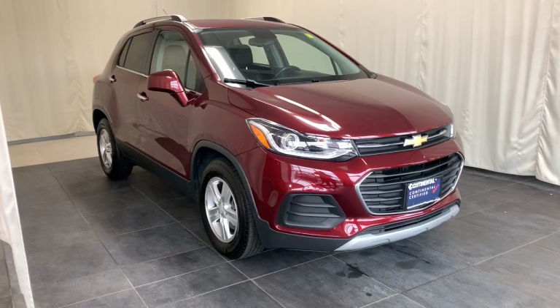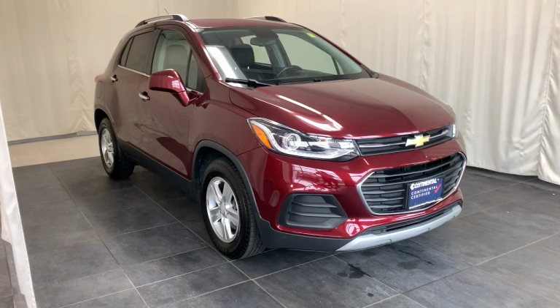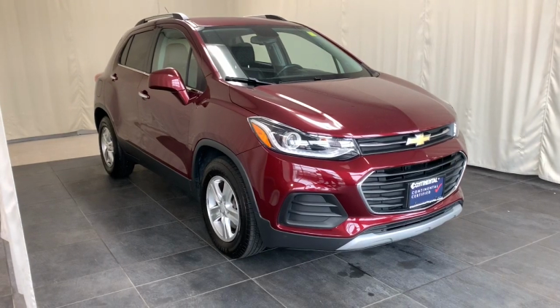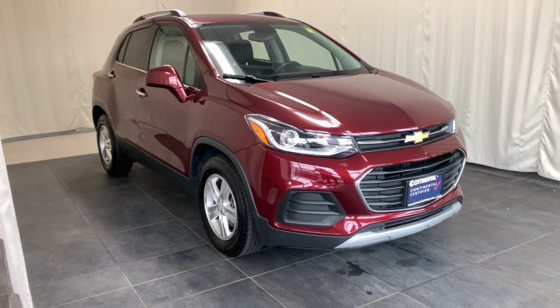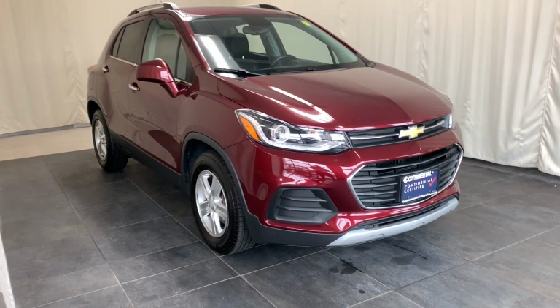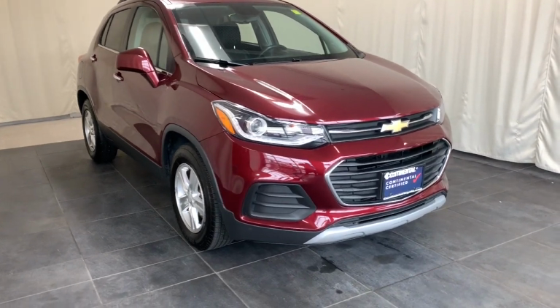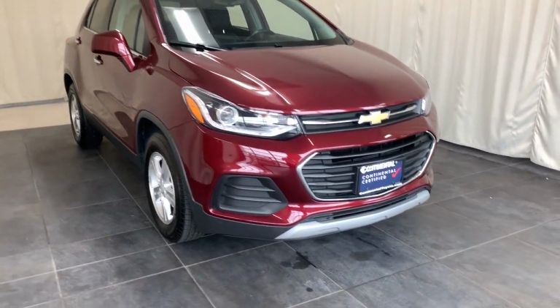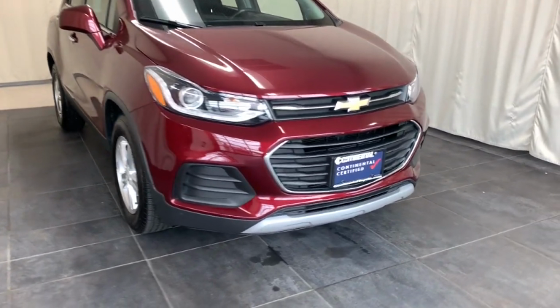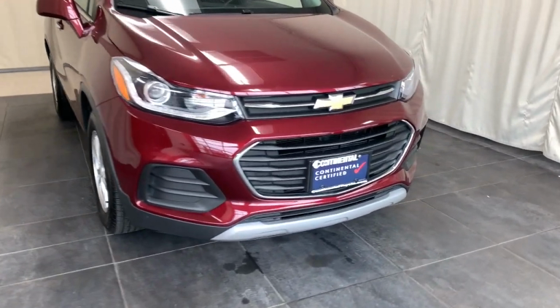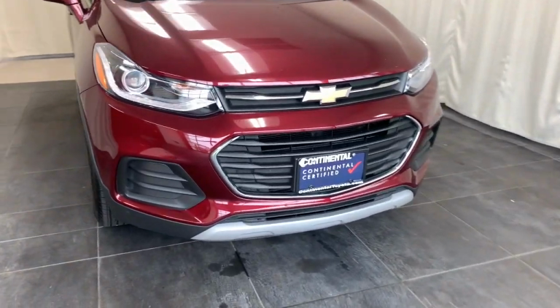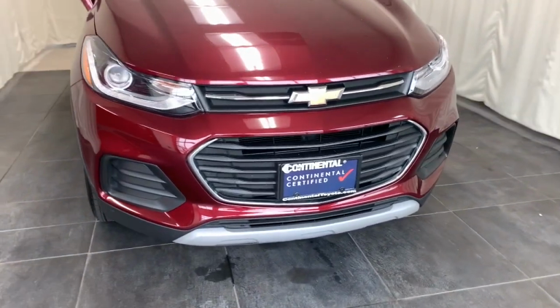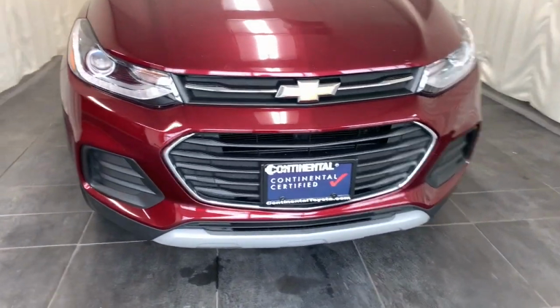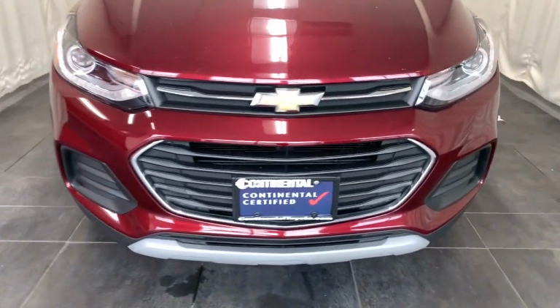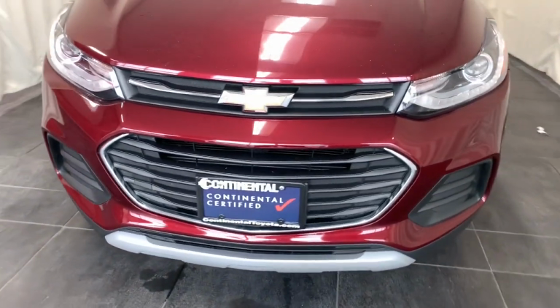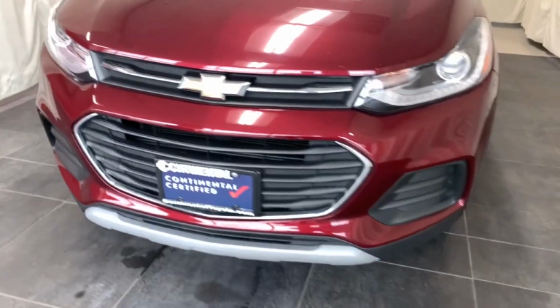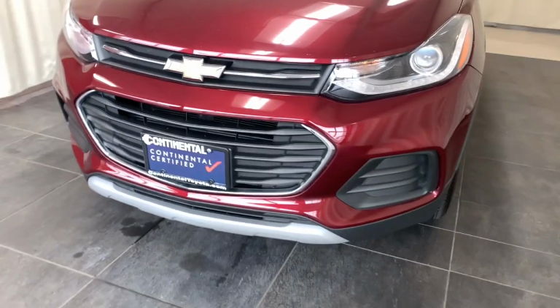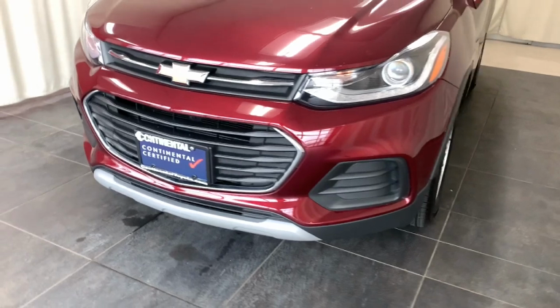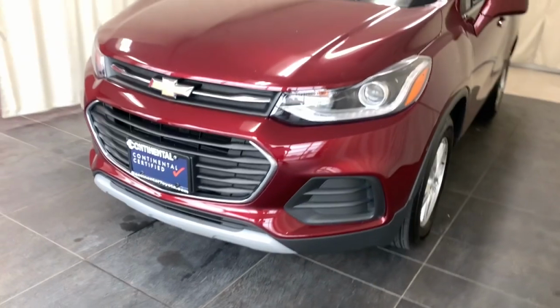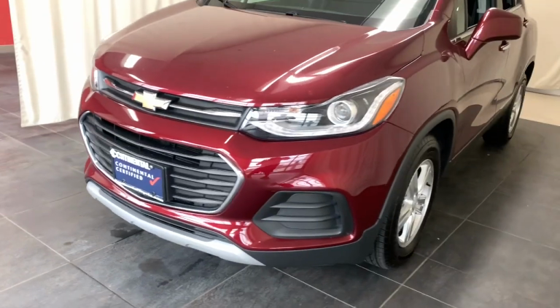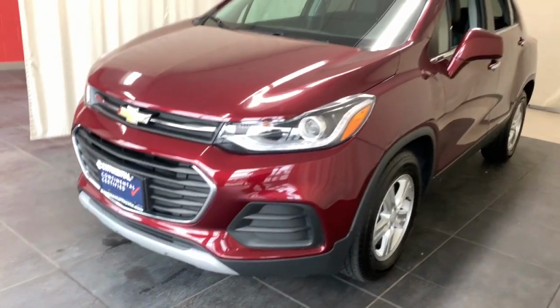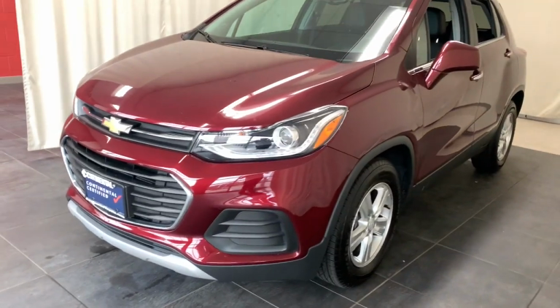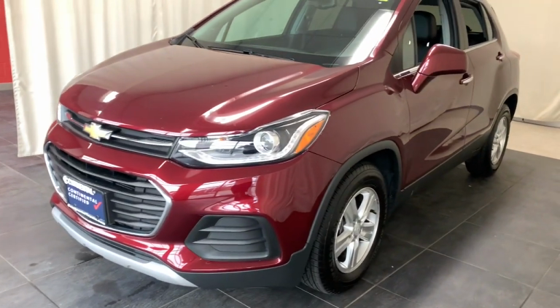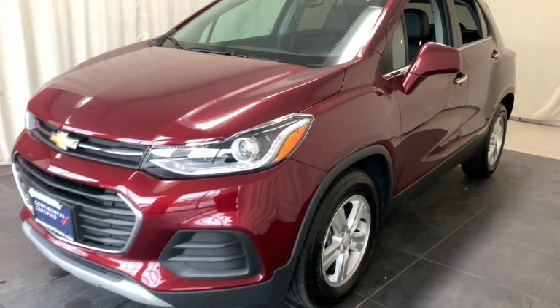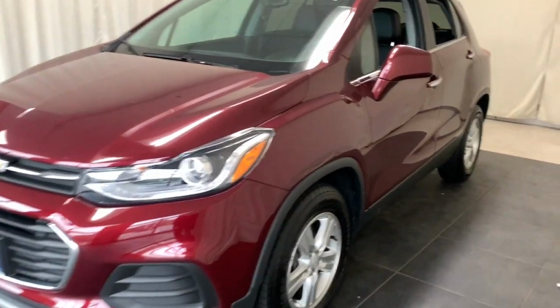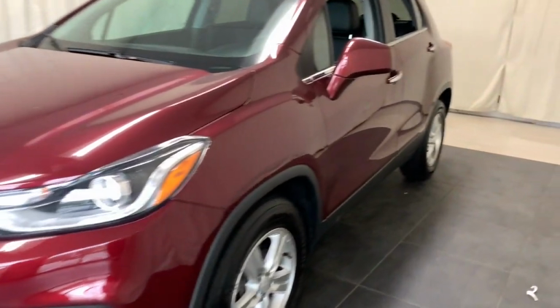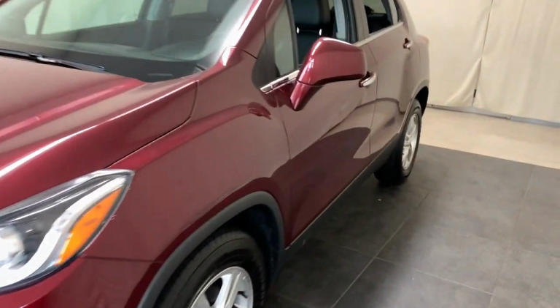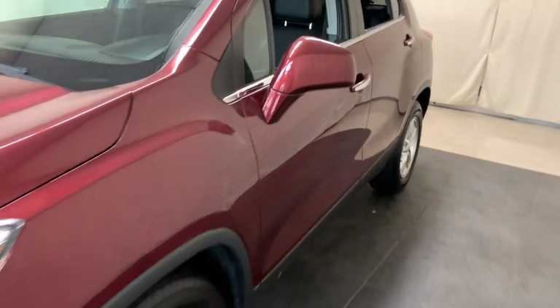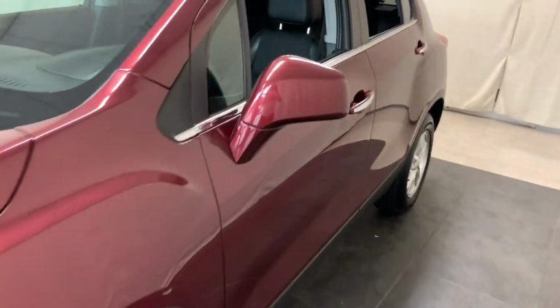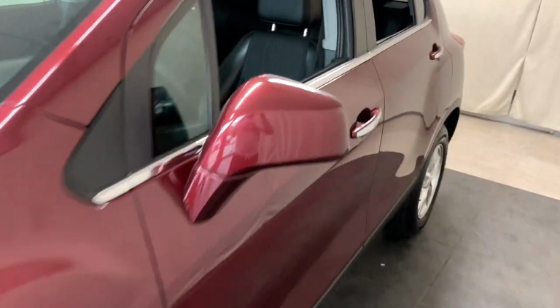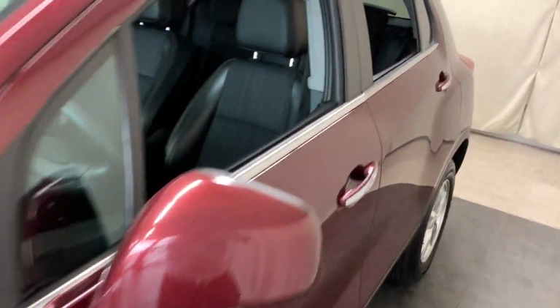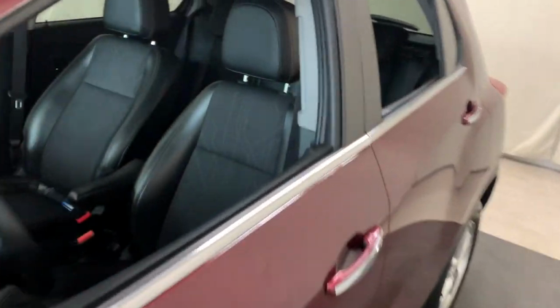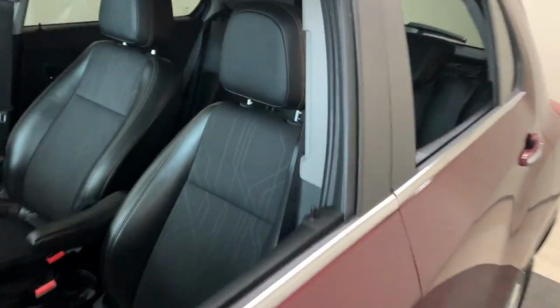Your next car could be the 2017 Chevrolet Trax. With less than 60,000 miles on the odometer, this vehicle stands out from the rest.